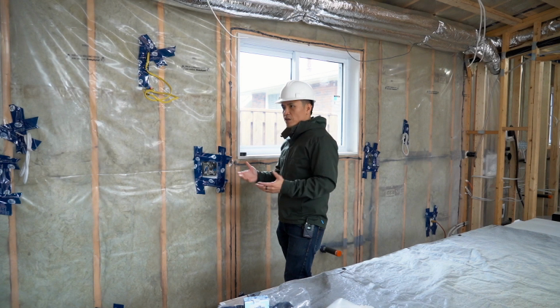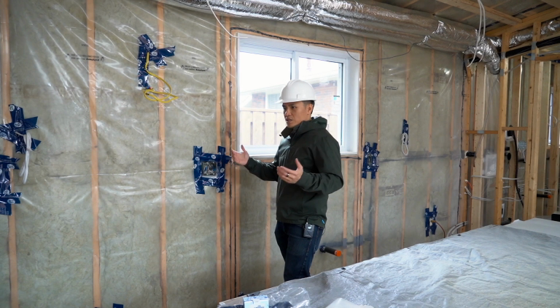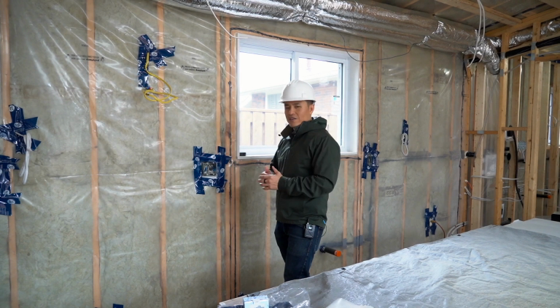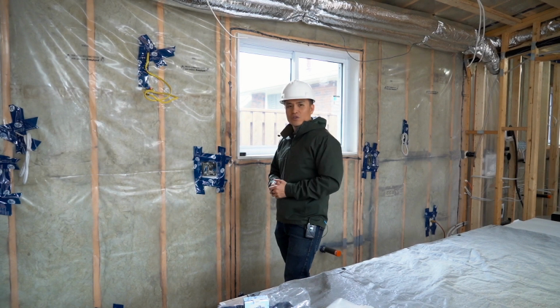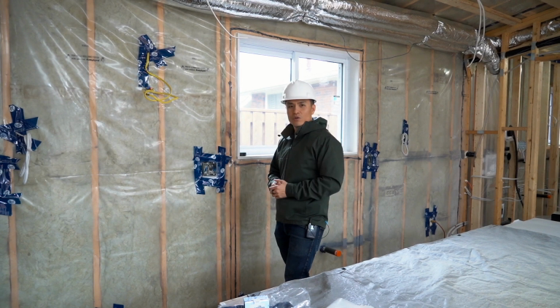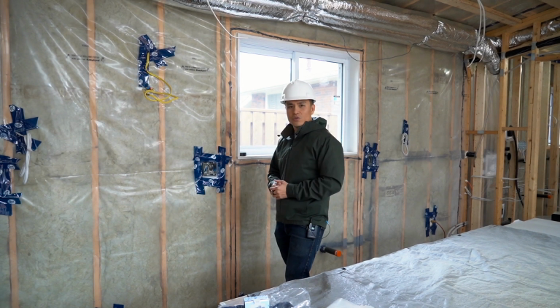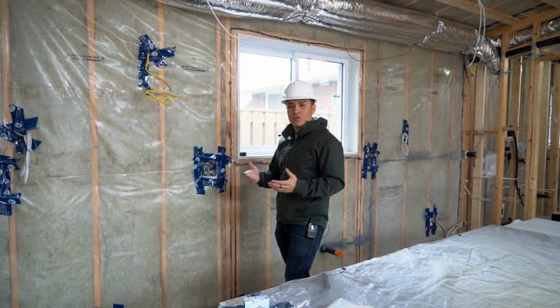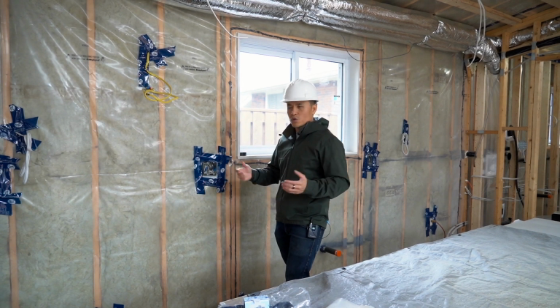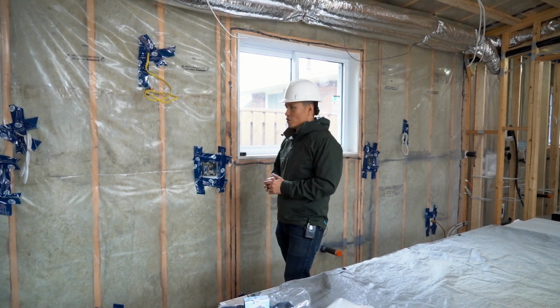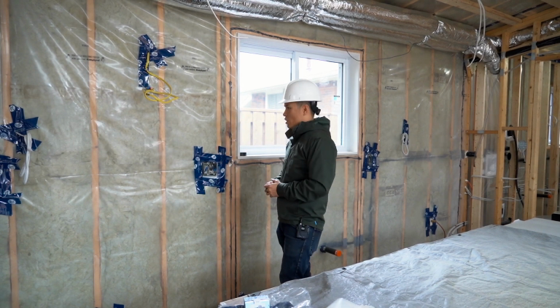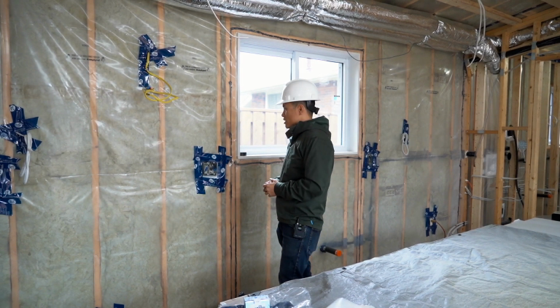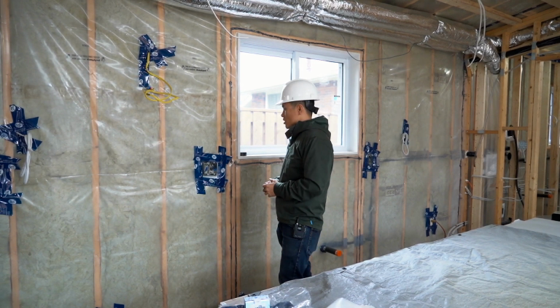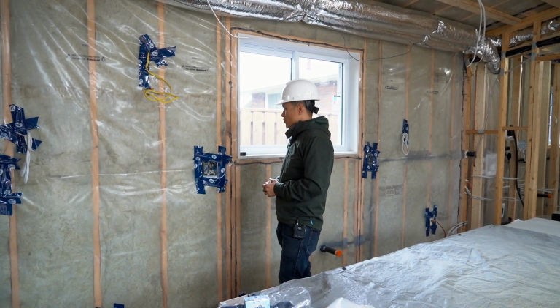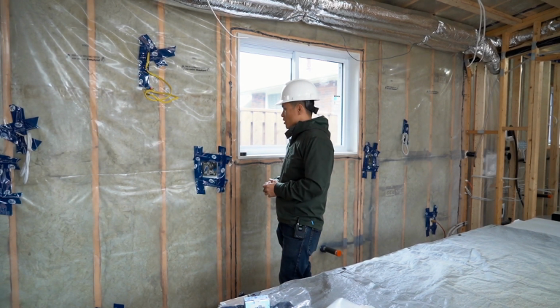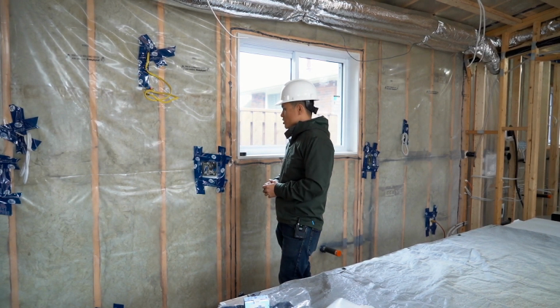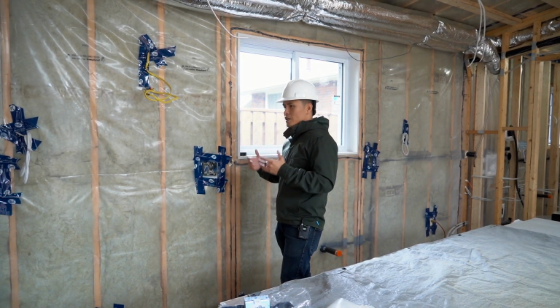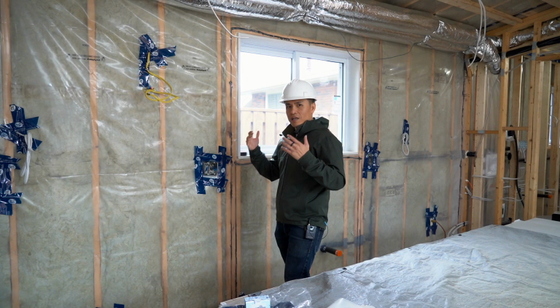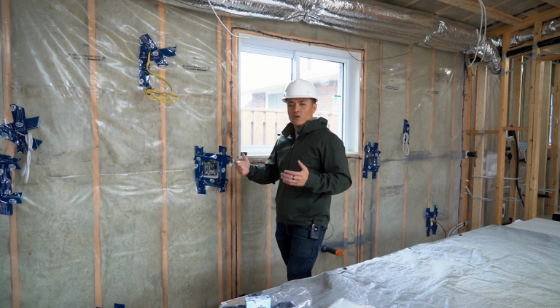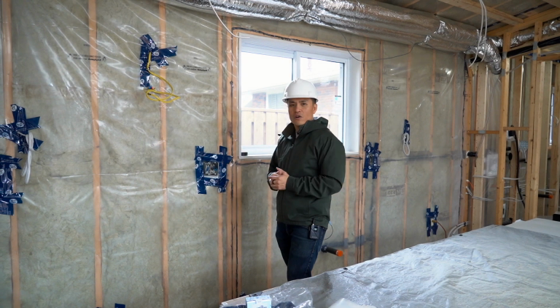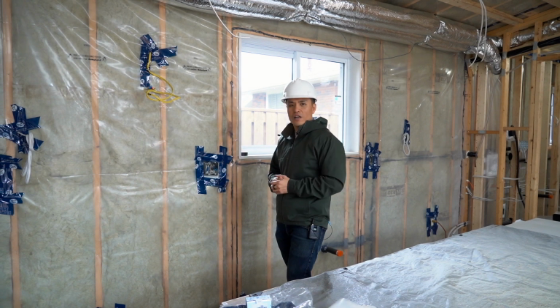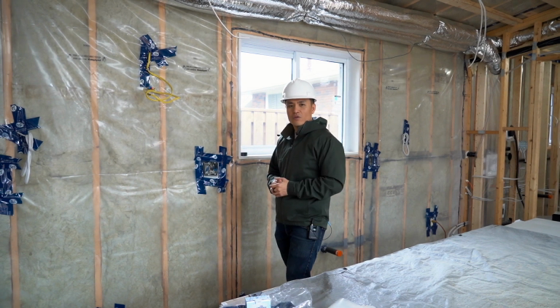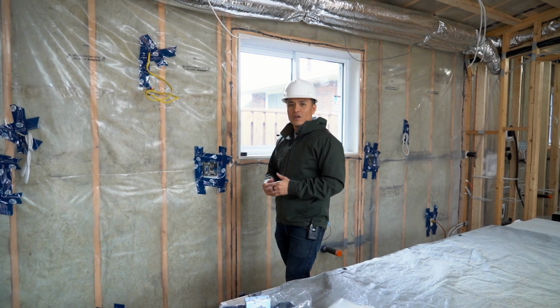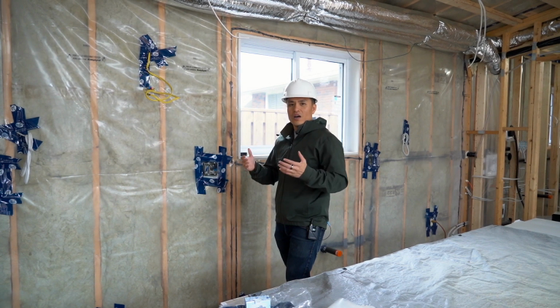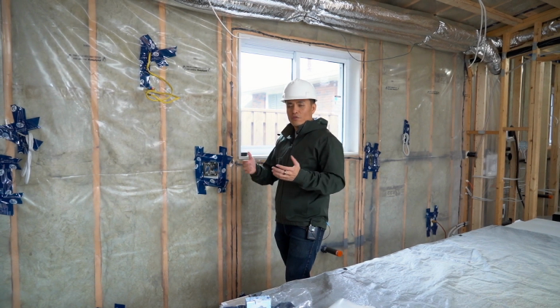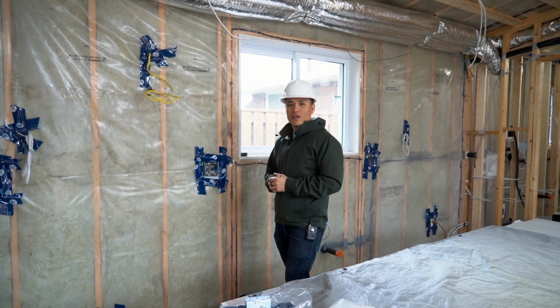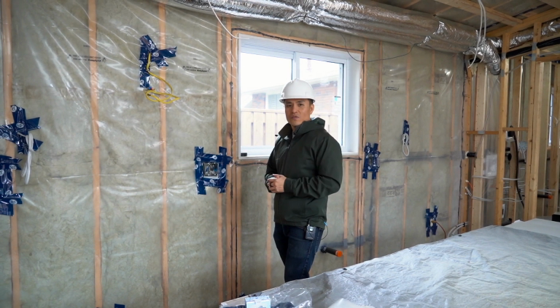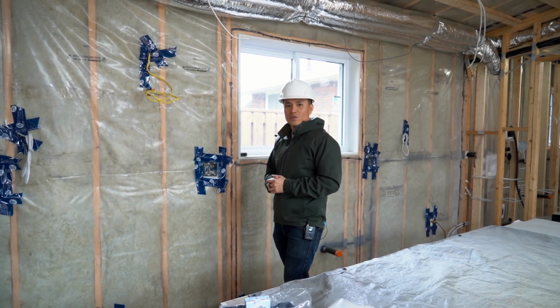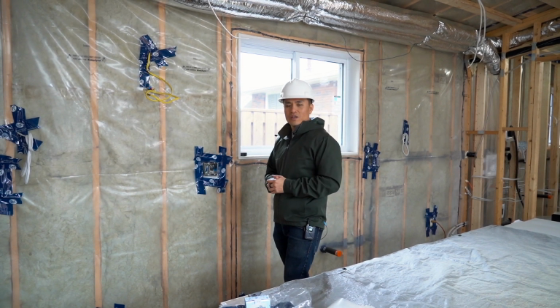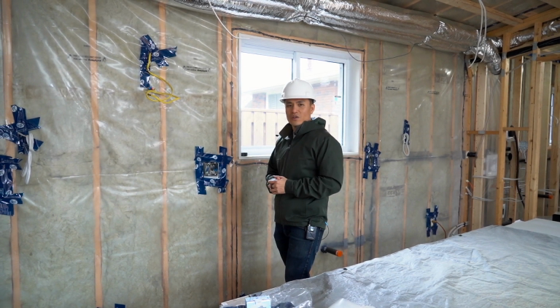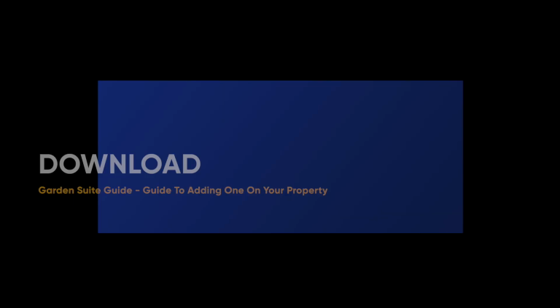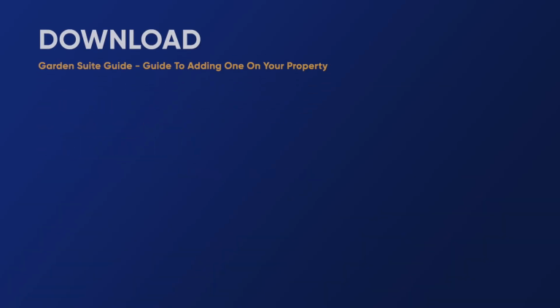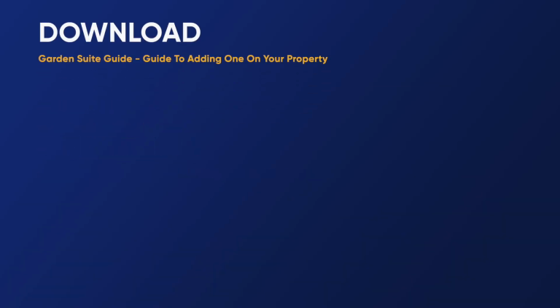Everything else is very similar to any new construction or a basement second suite. That is electrical at a very high level — hope you found that useful and we'll see you in the next video.